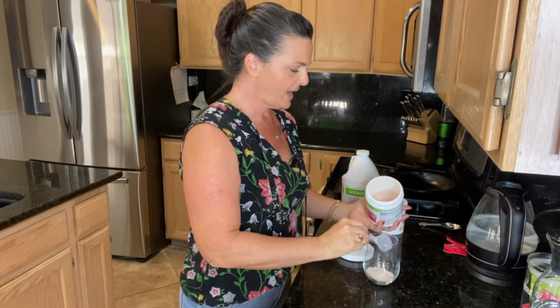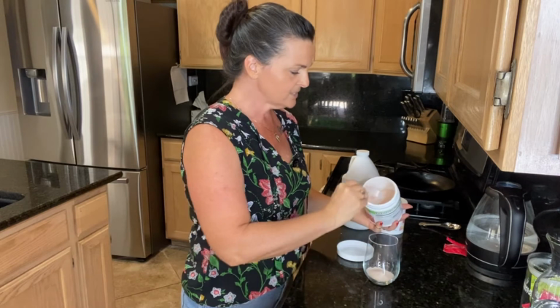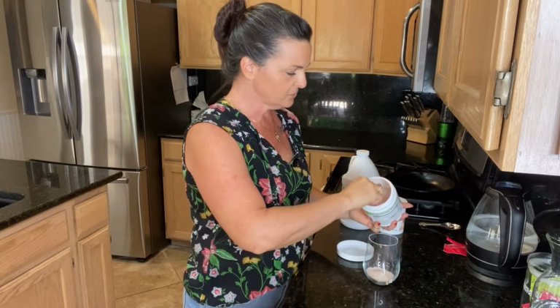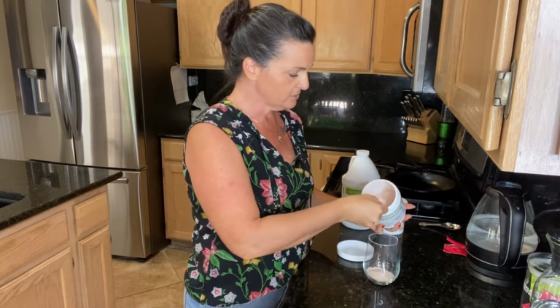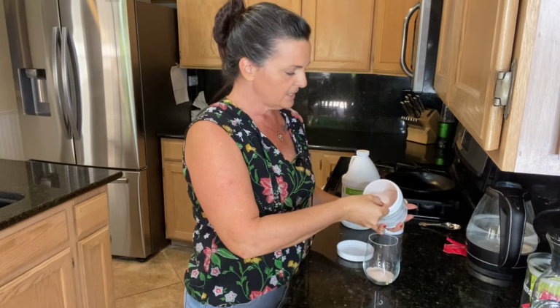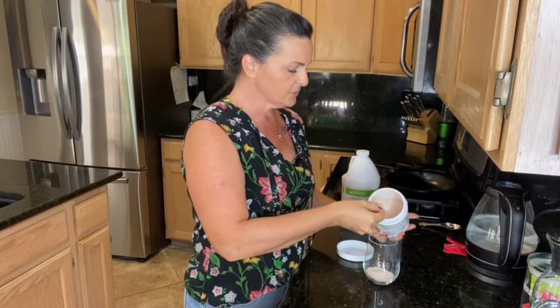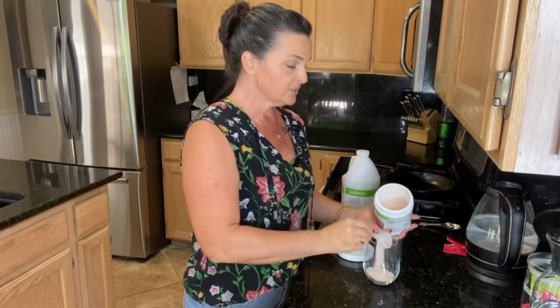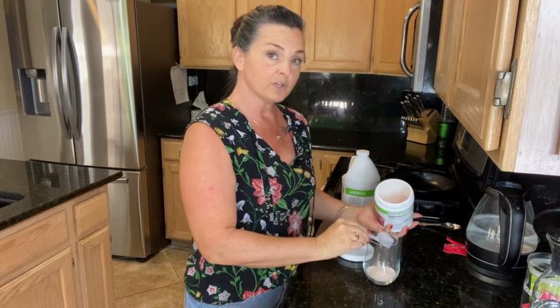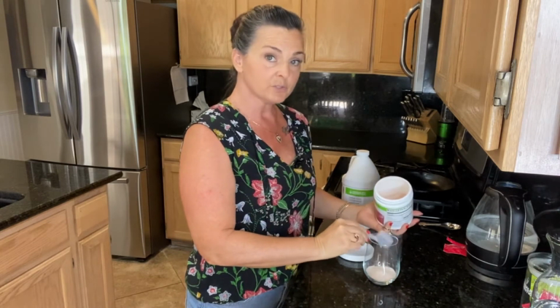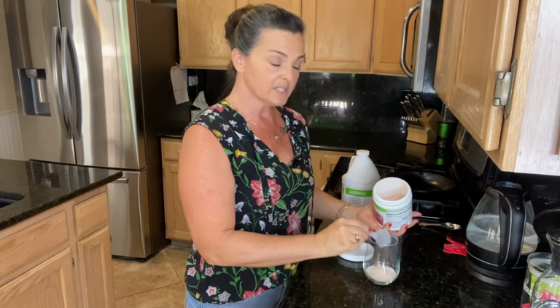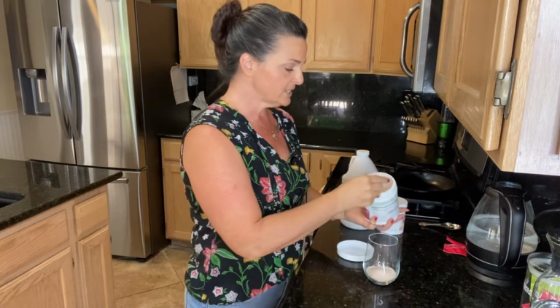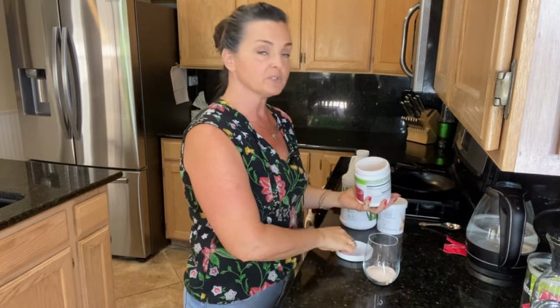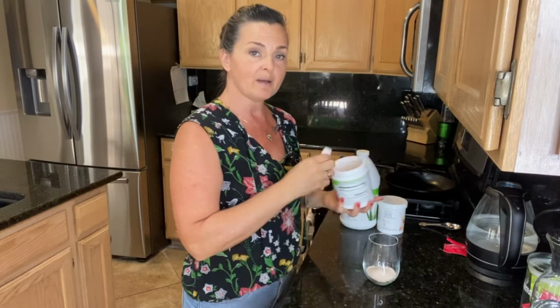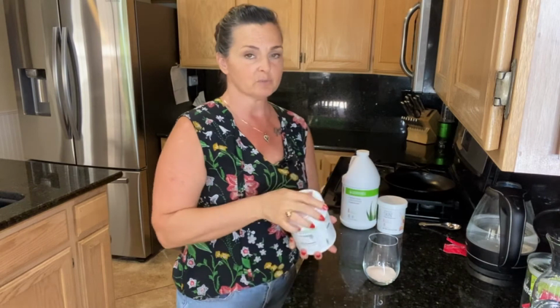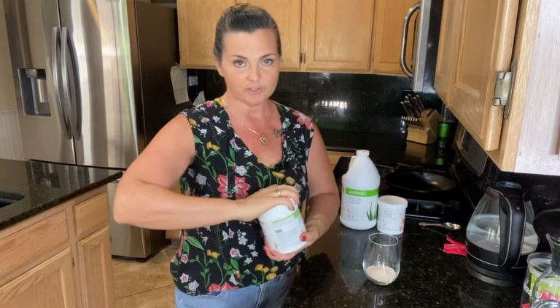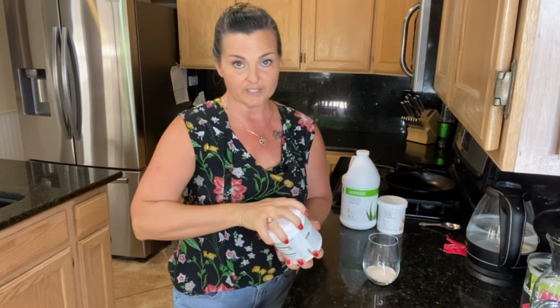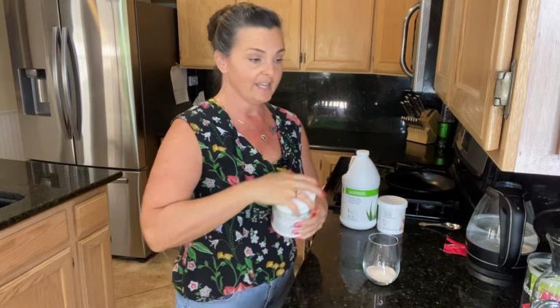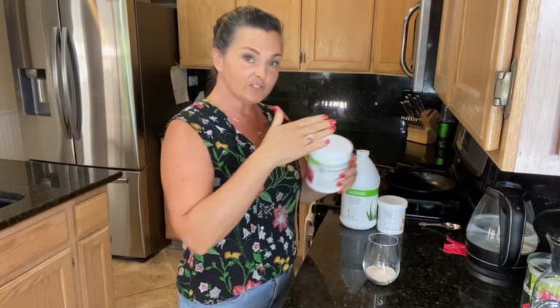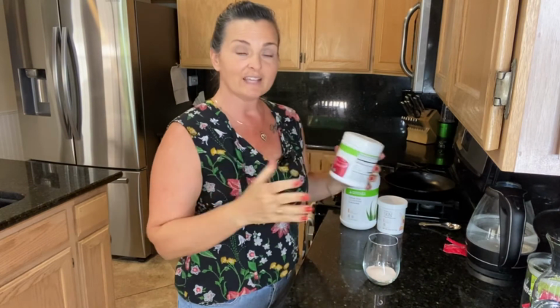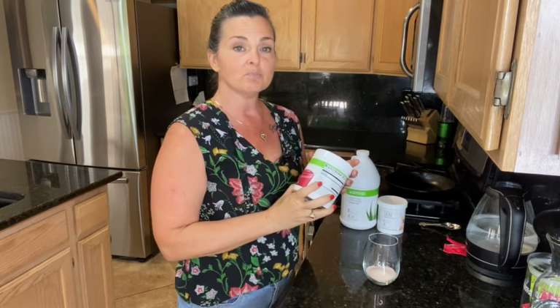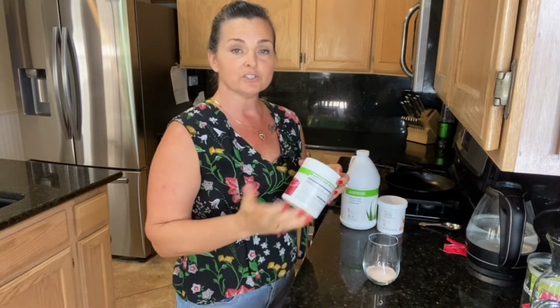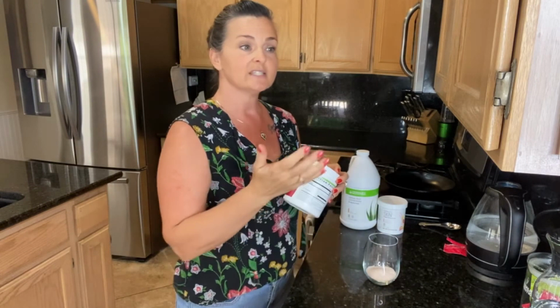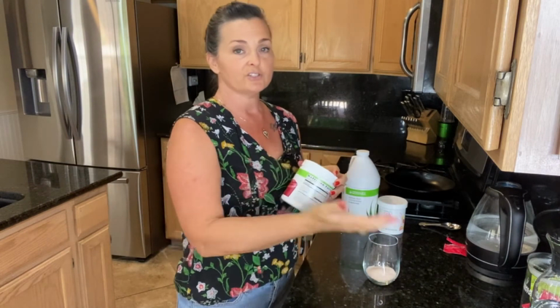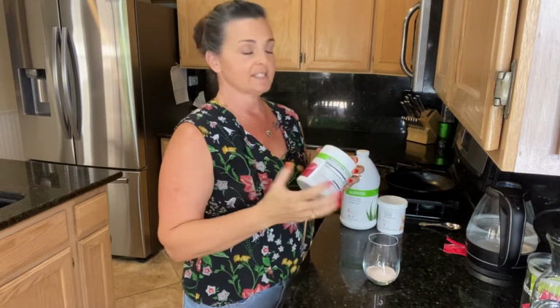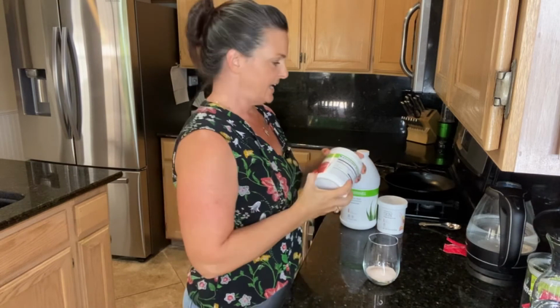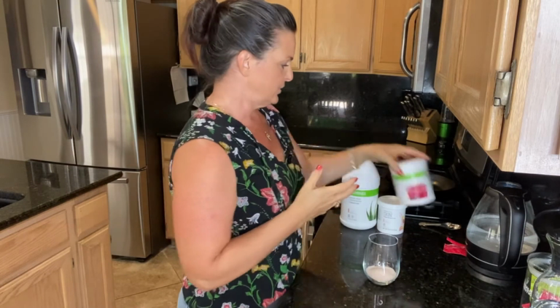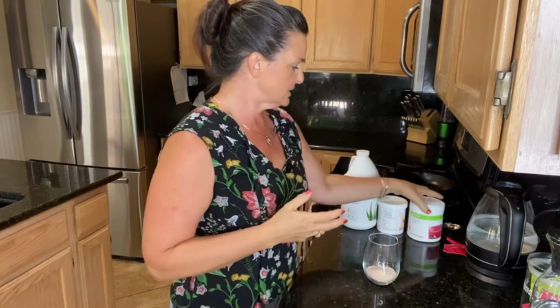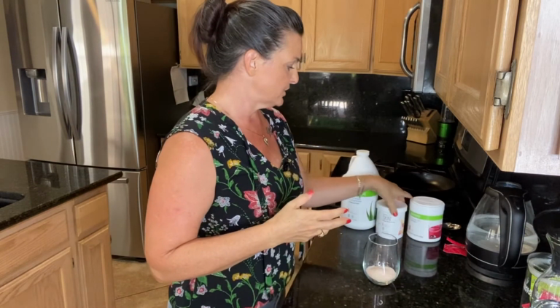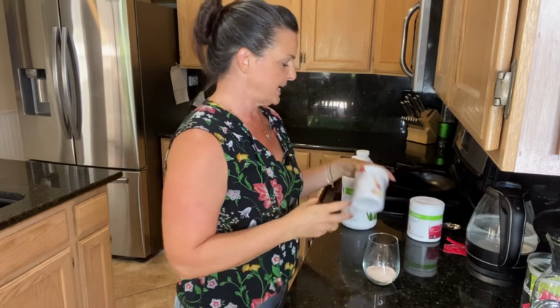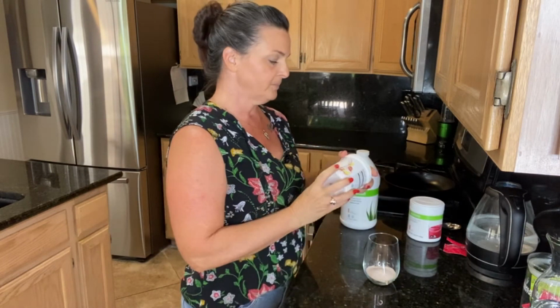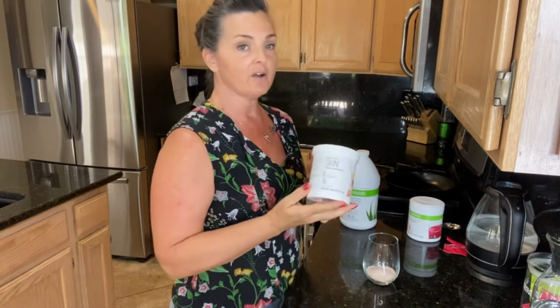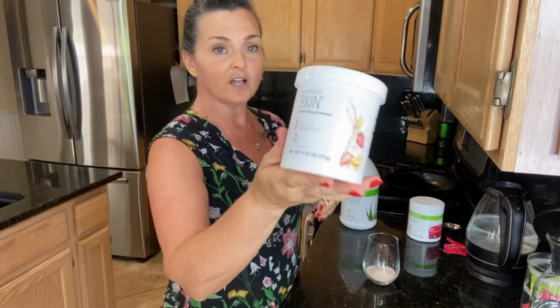To know how many scoops you want to use, it's really important to know what your personal protein number is, which tells you how many grams of protein you need for the day. Then you can divide that out between your shakes, your snacks, and your meals to make sure you hit that number.